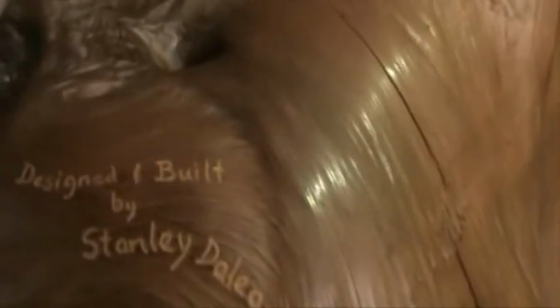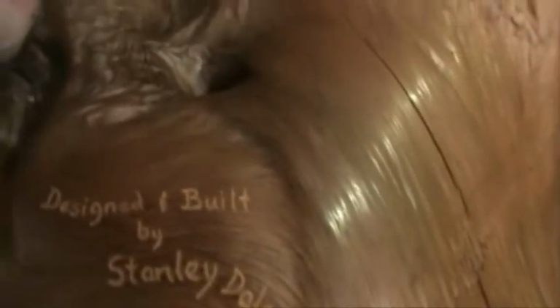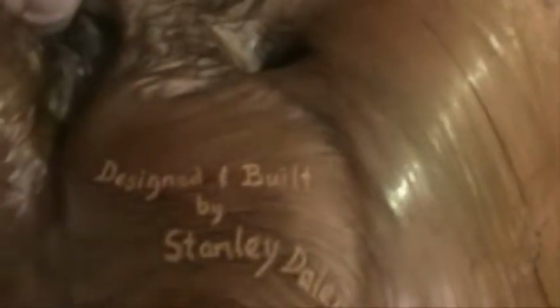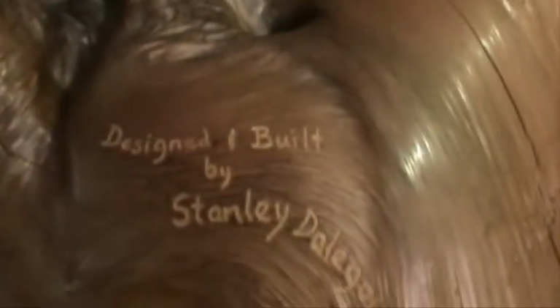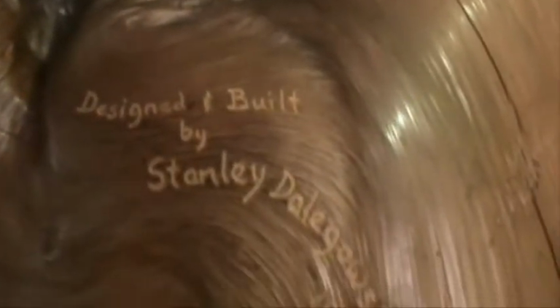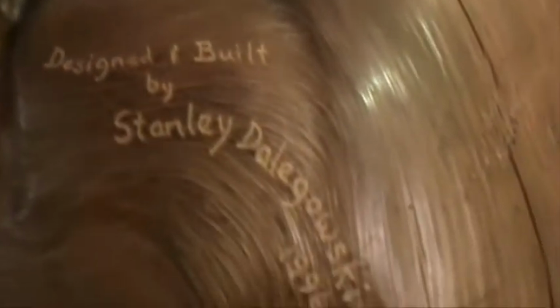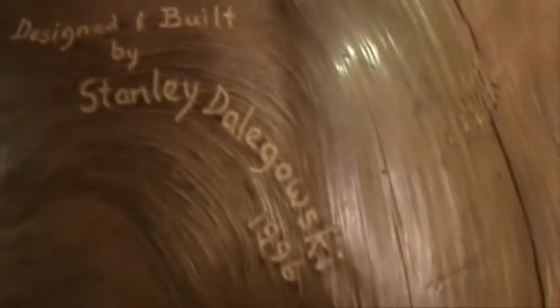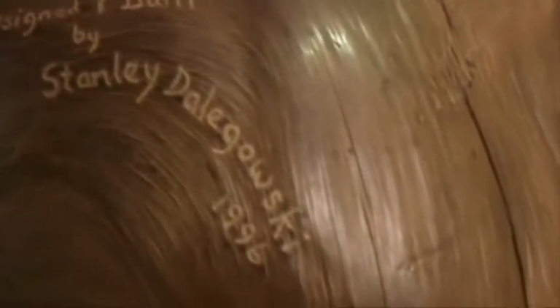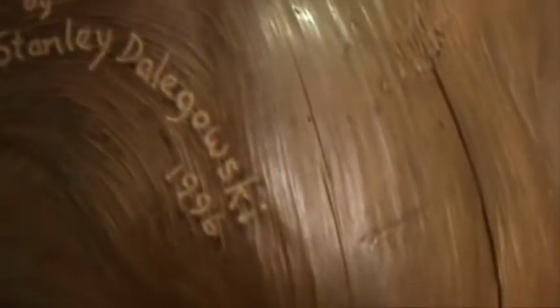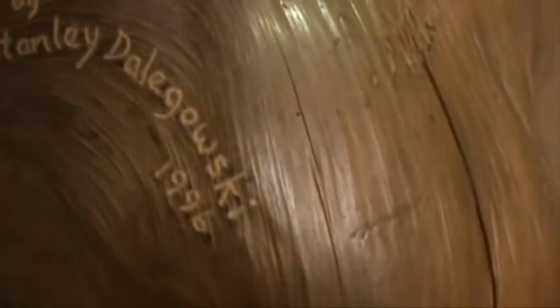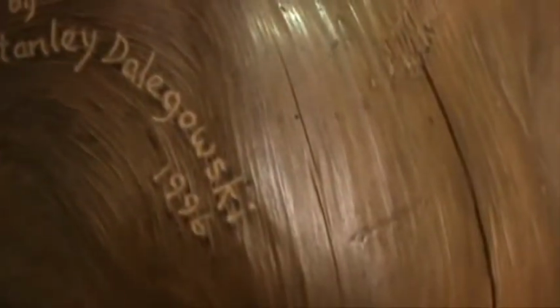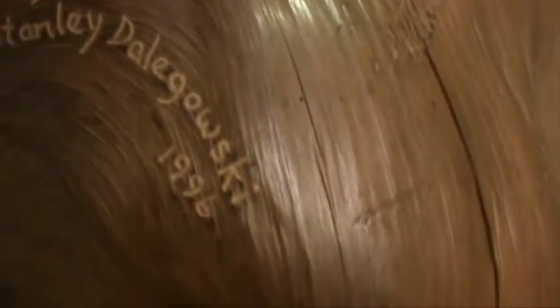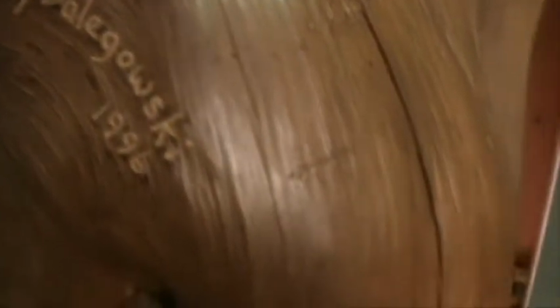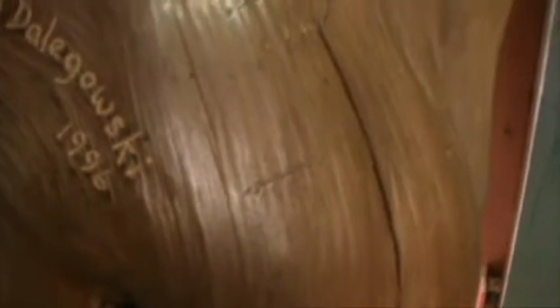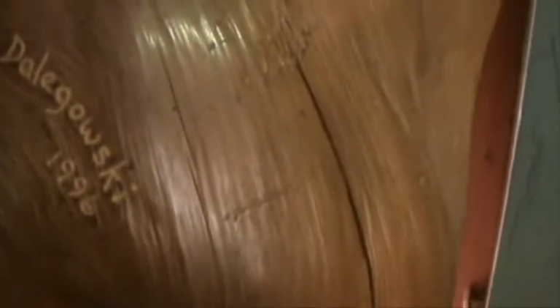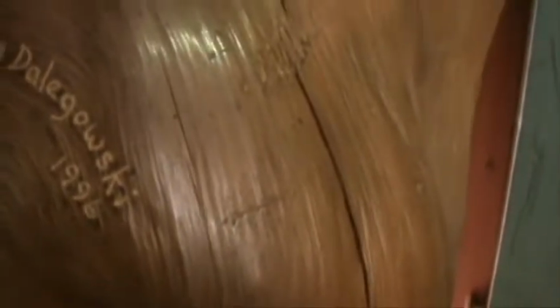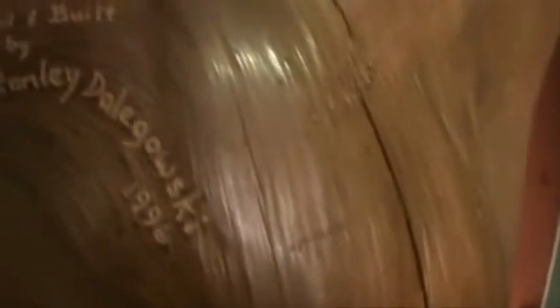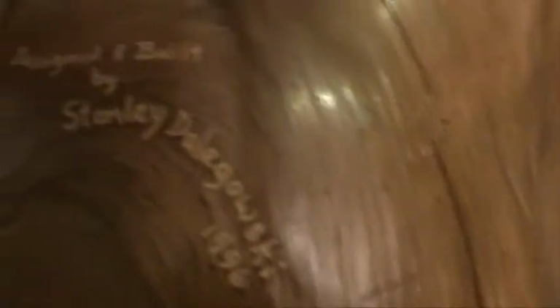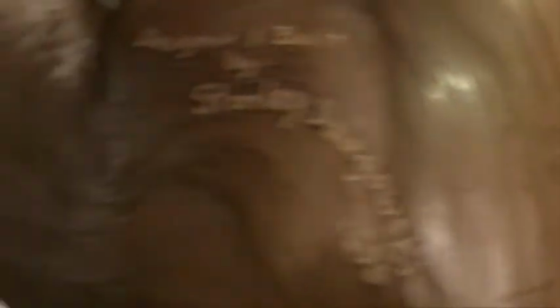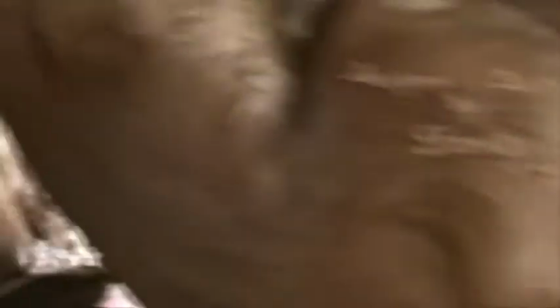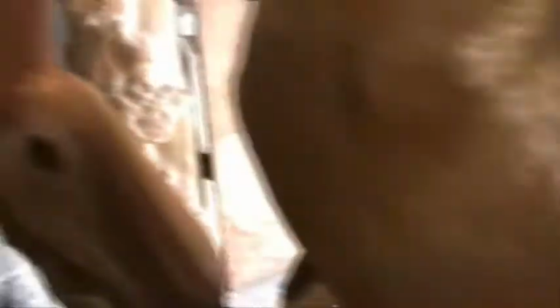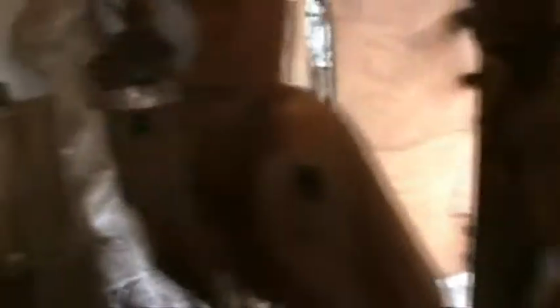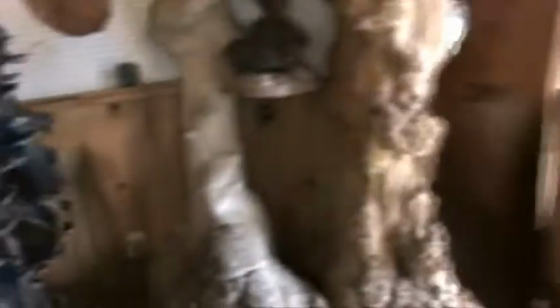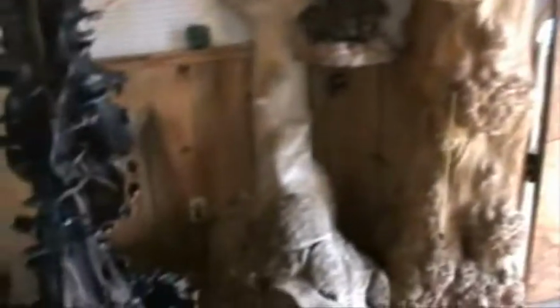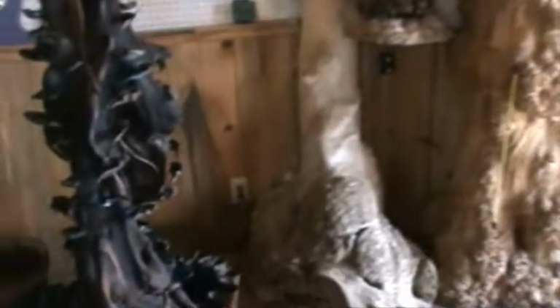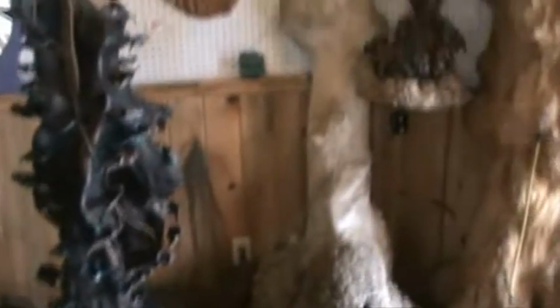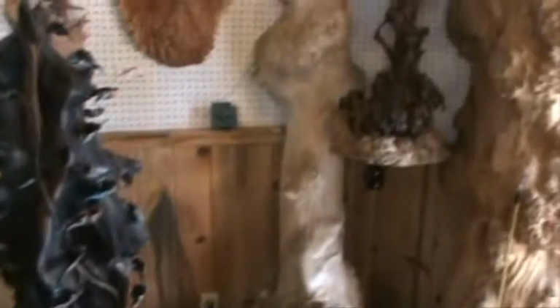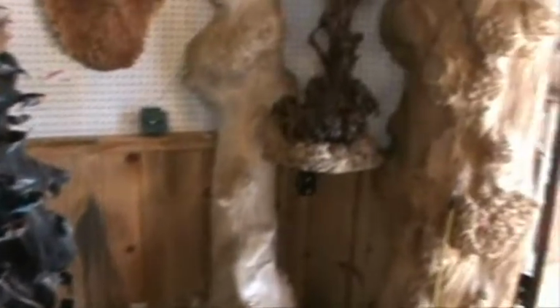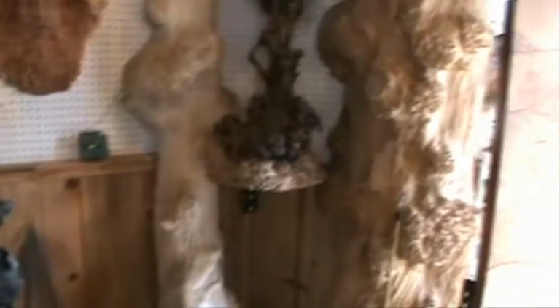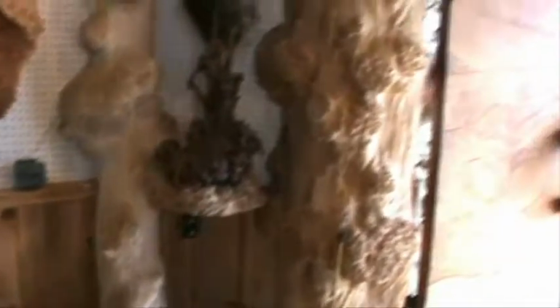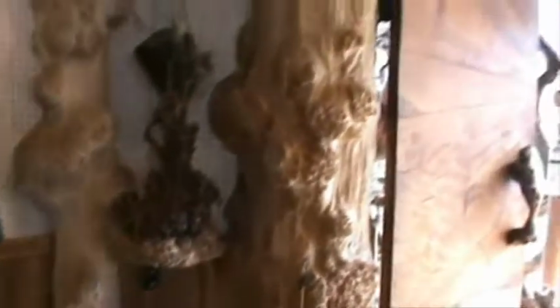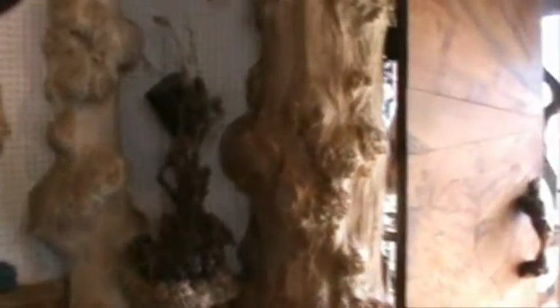Designed and built by Stanley Roppy, 1996. This is in Kirby, Oregon.